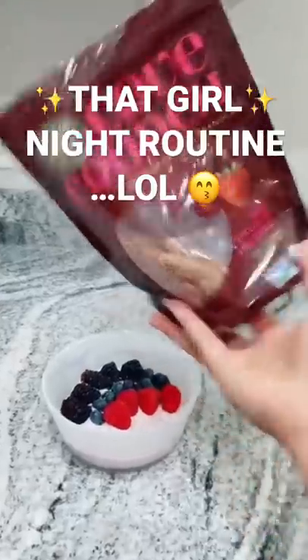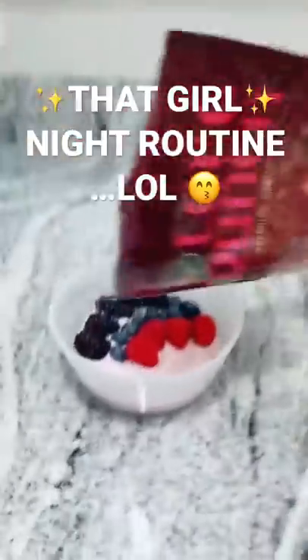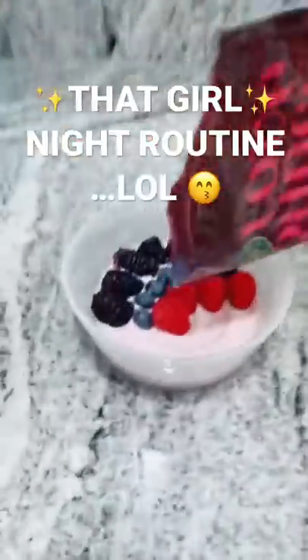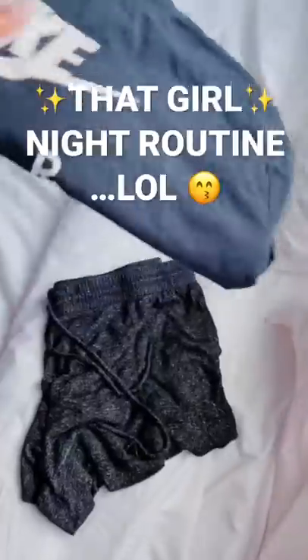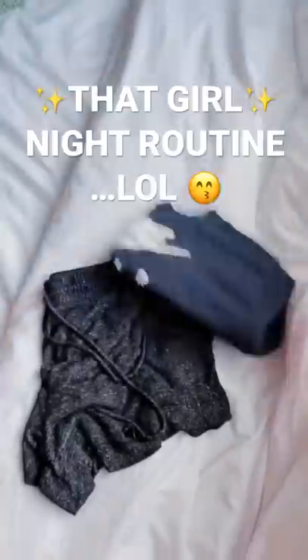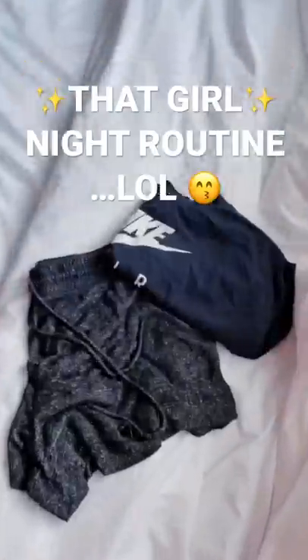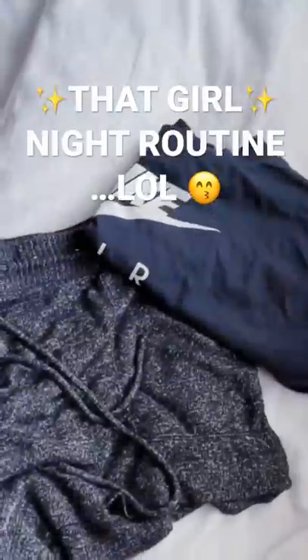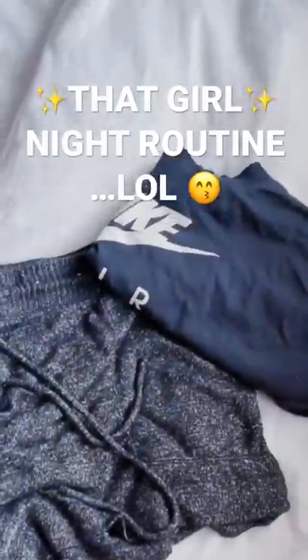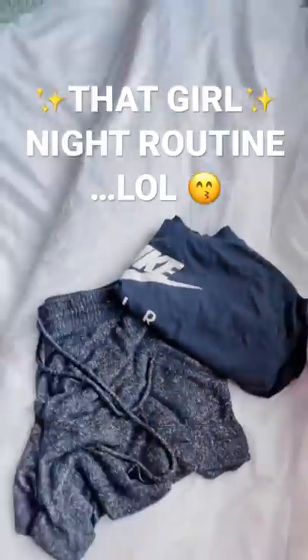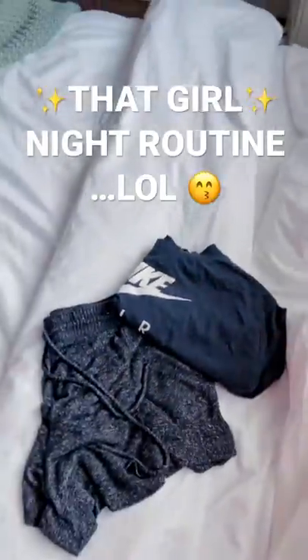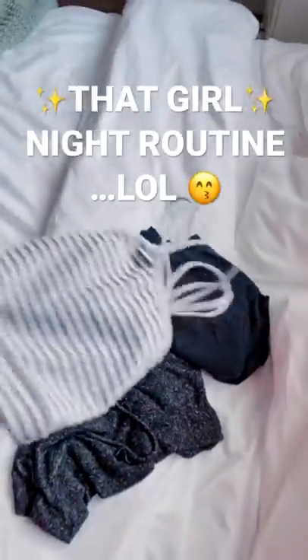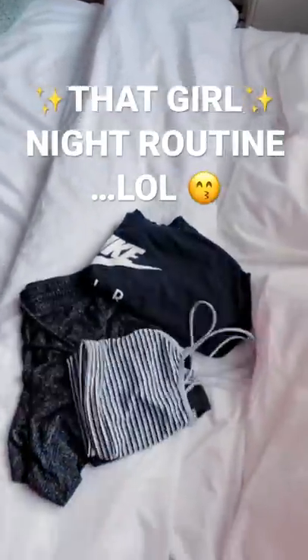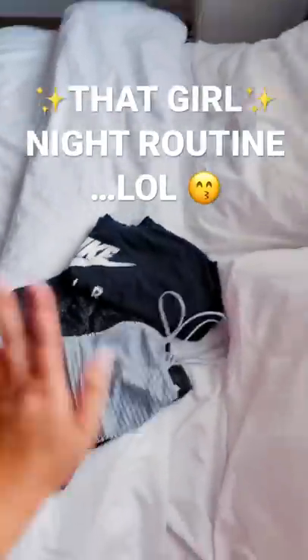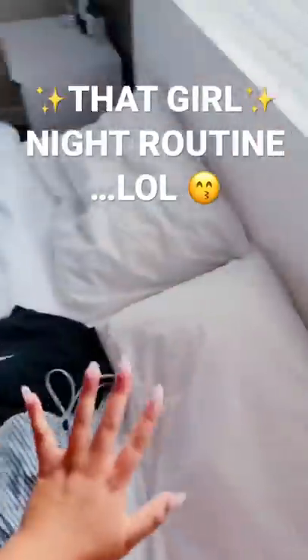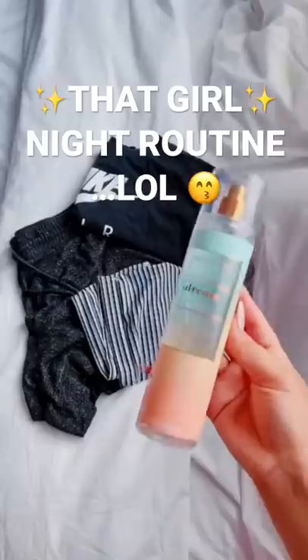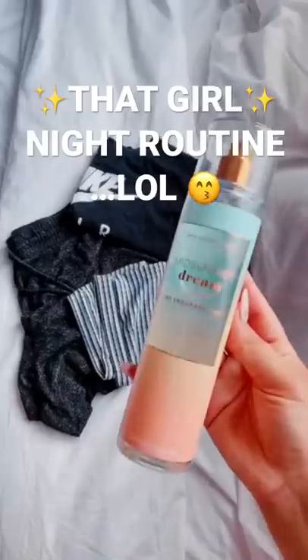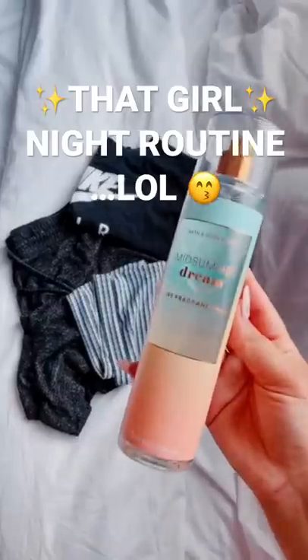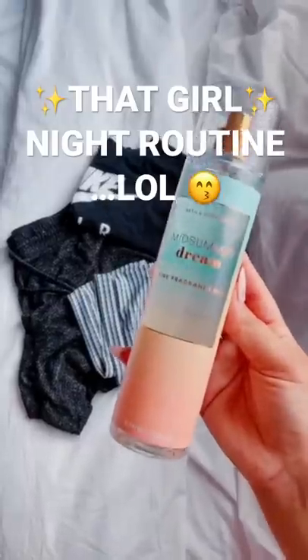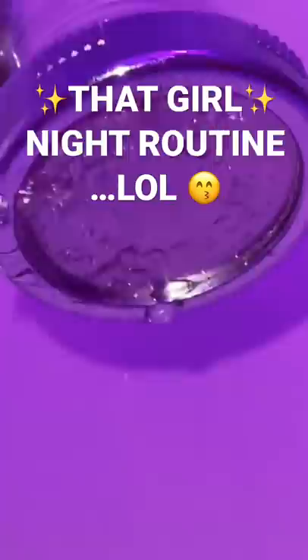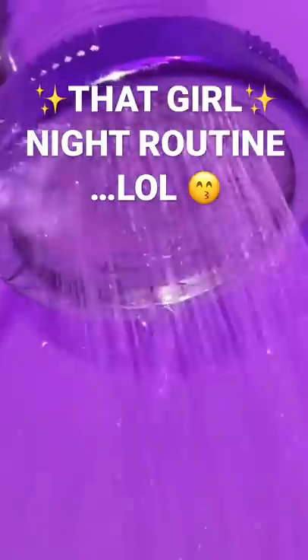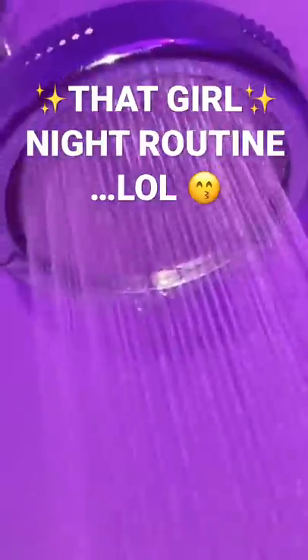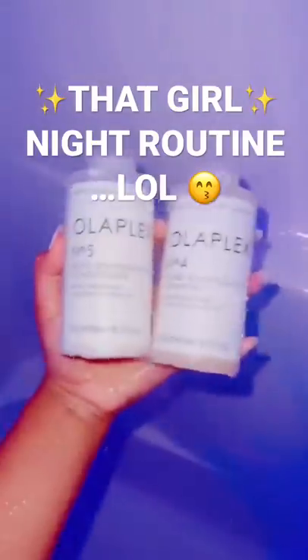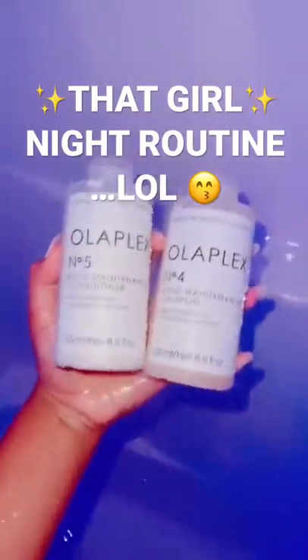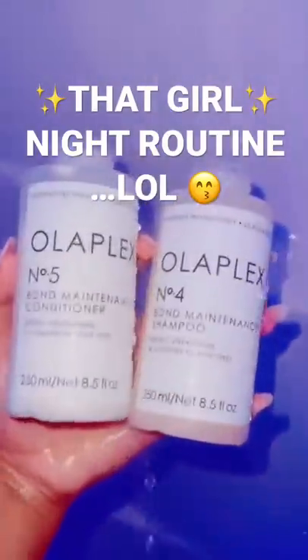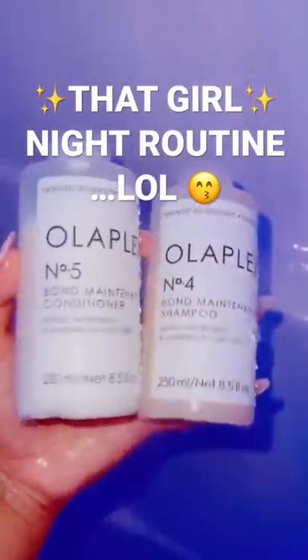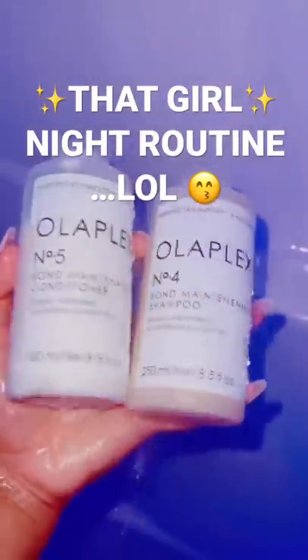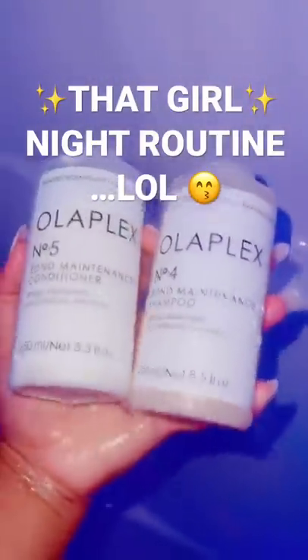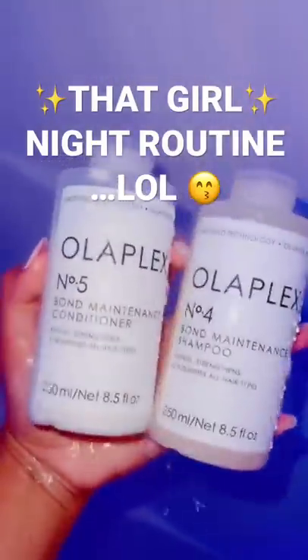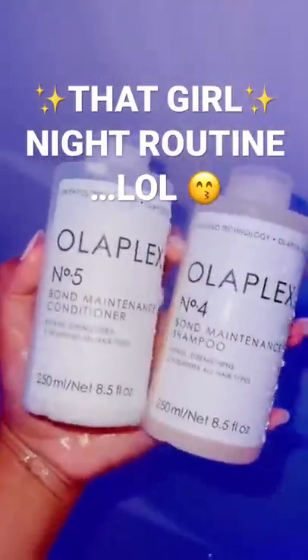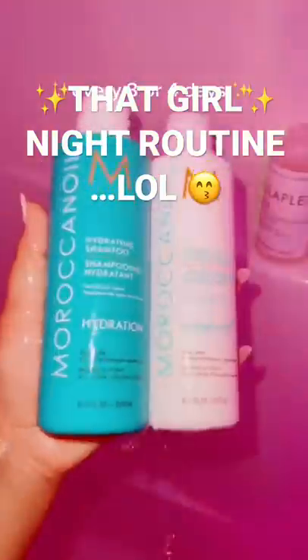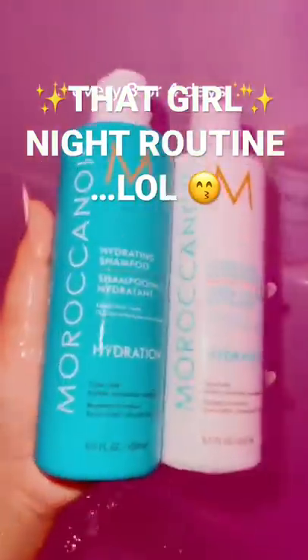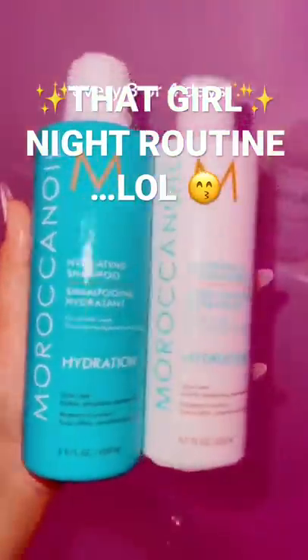I'm getting ready for my shower so I'm laying my PJs out on my bed. I always start with my hair — I use Olaplex once a week and Moroccan oil every day.